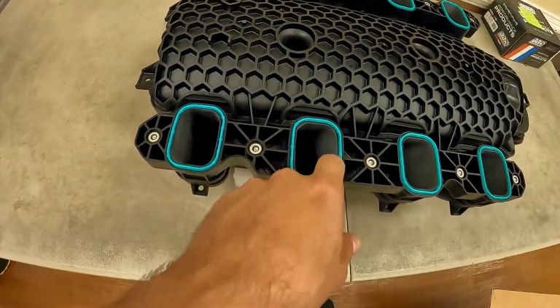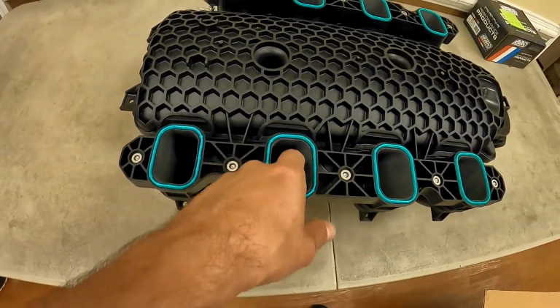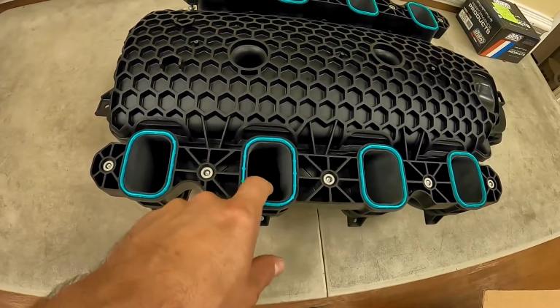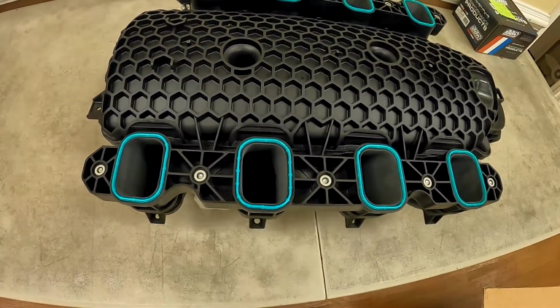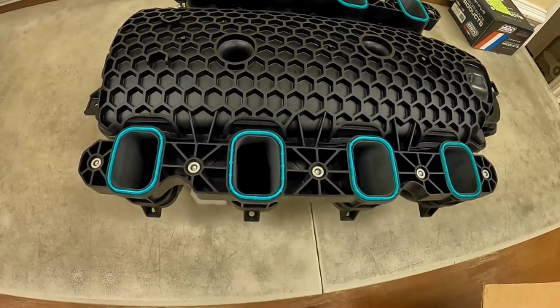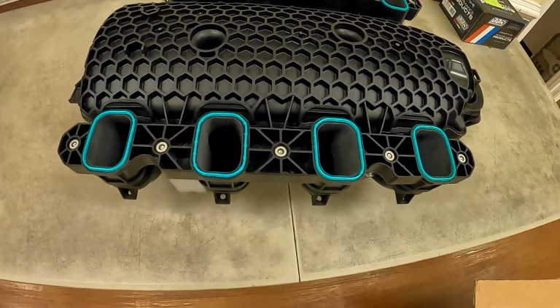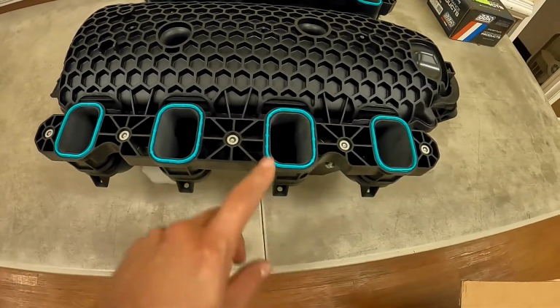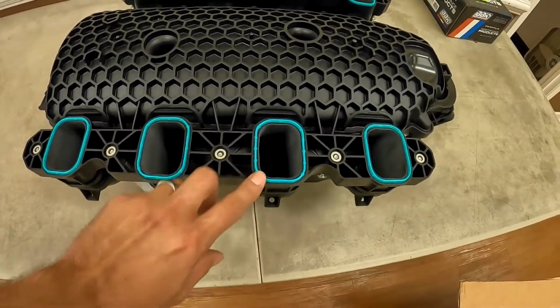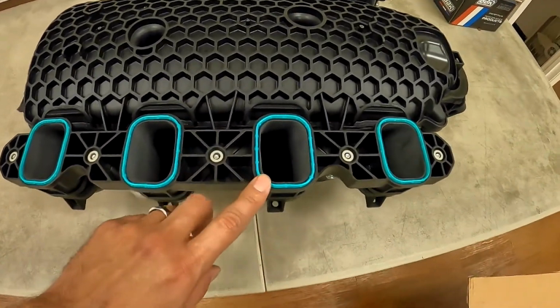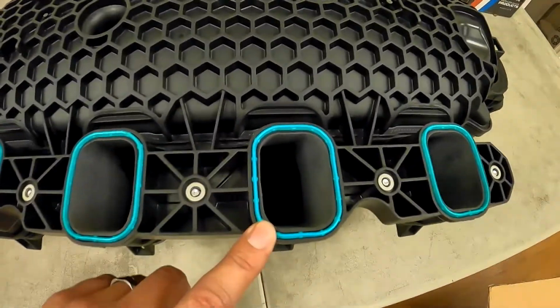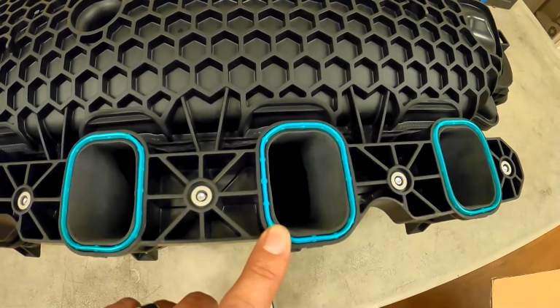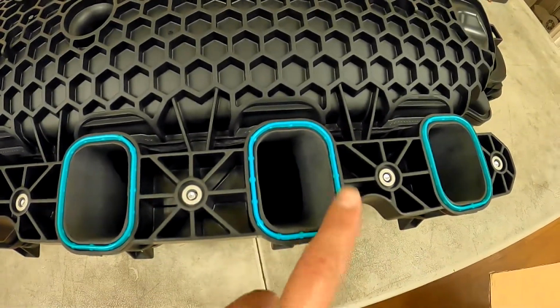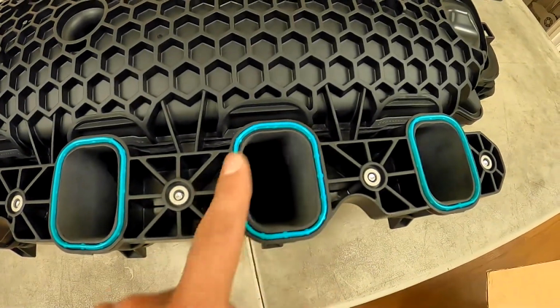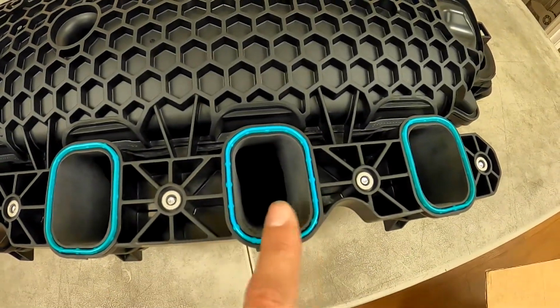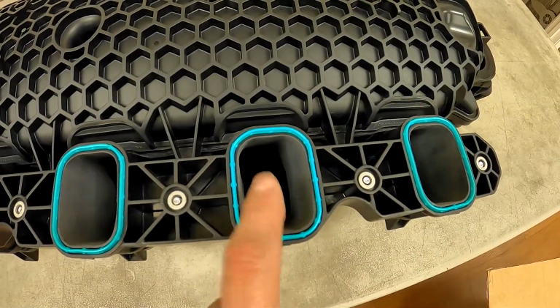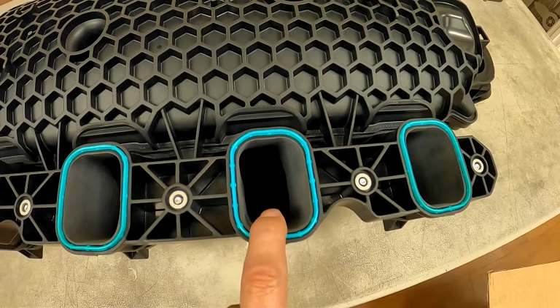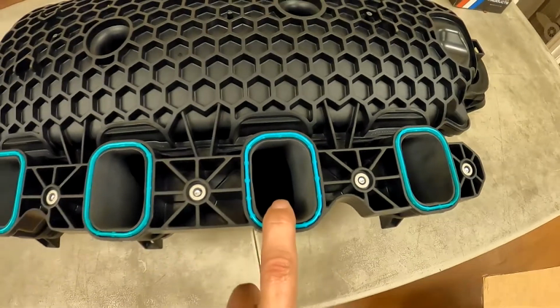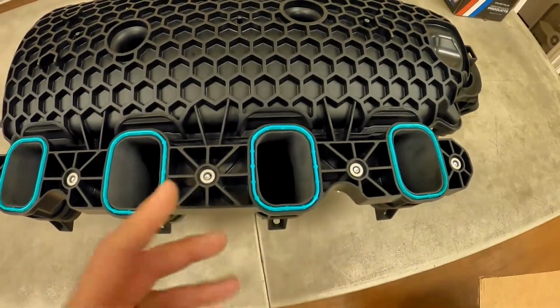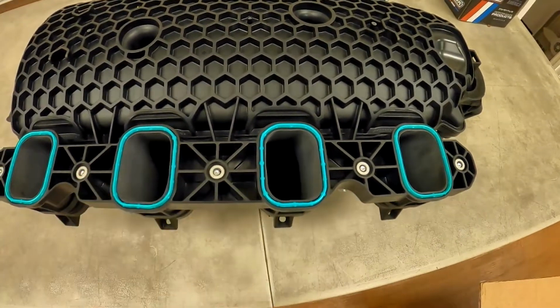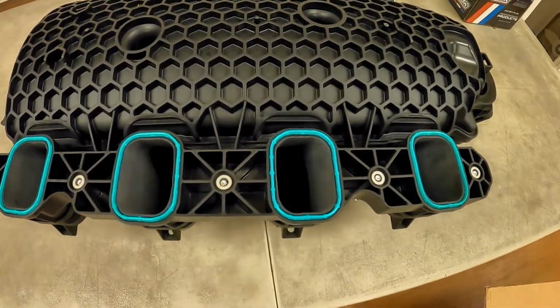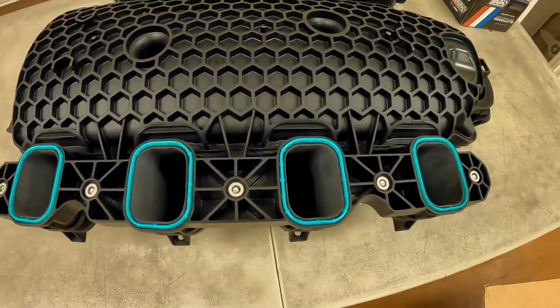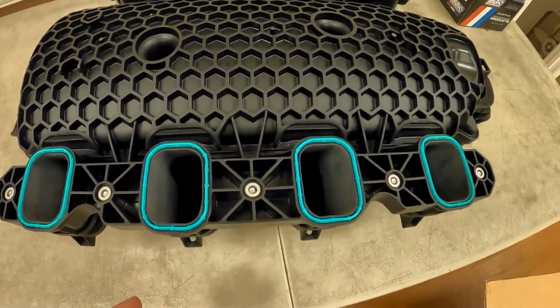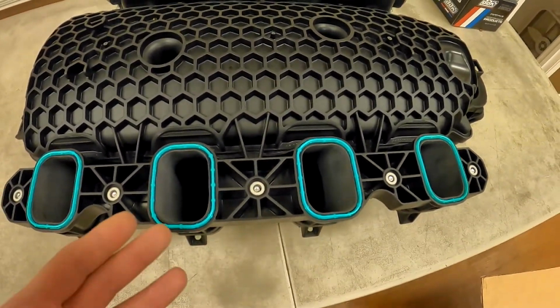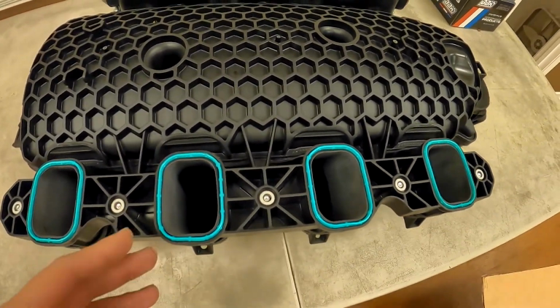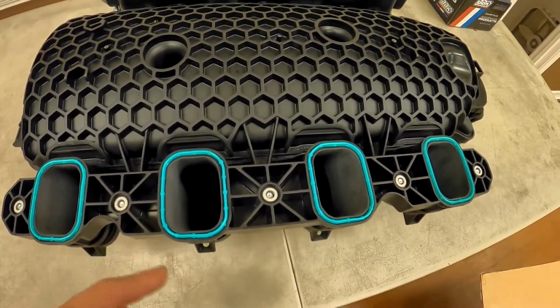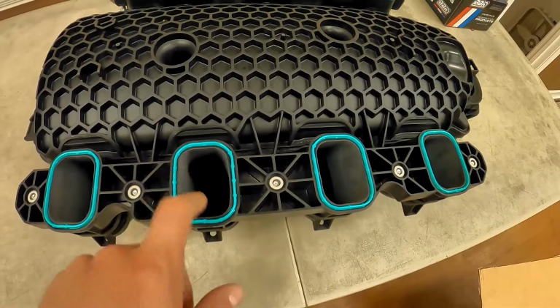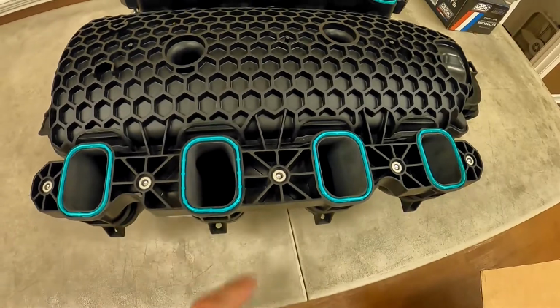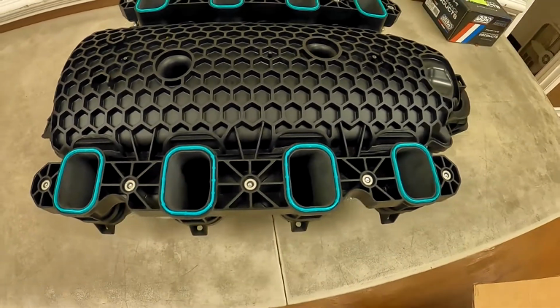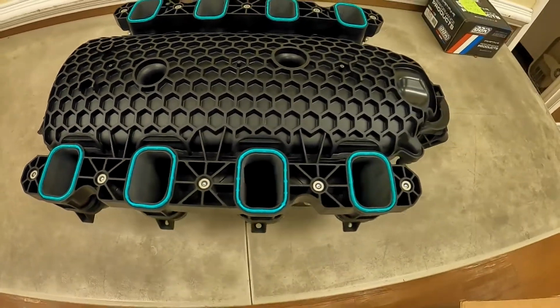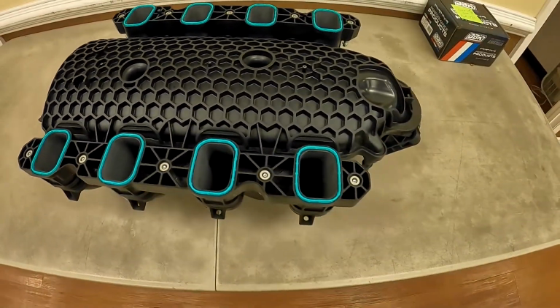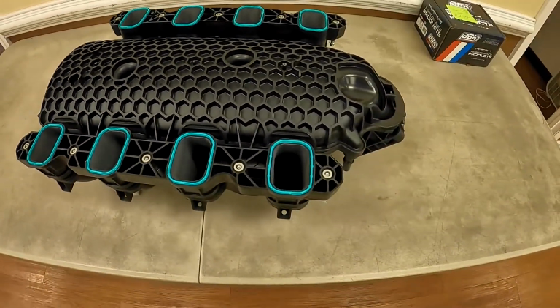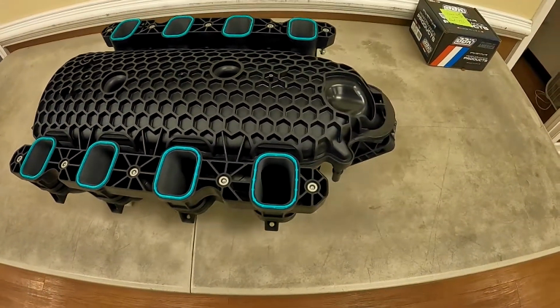You can get in here and clean this thing up very nicely. You can see how much larger these intake ports are on this versus, say, a Coyote head — and even a Coyote has pretty big ports, but nothing like this. You can tell this is big motor stuff here.